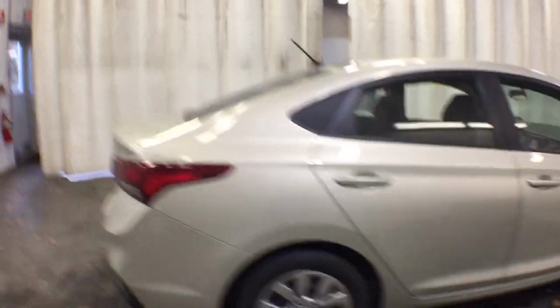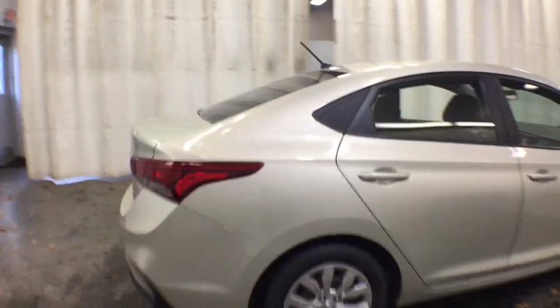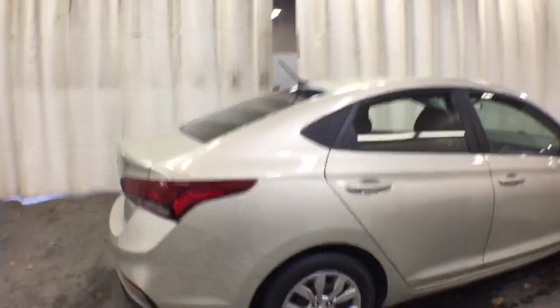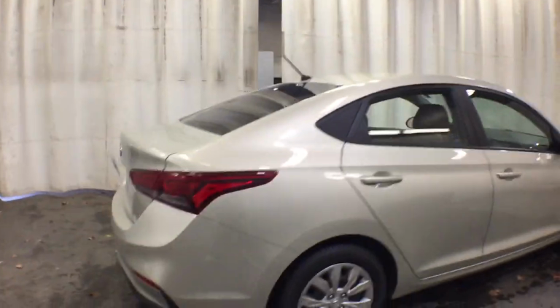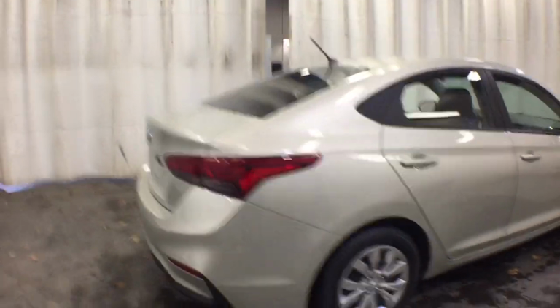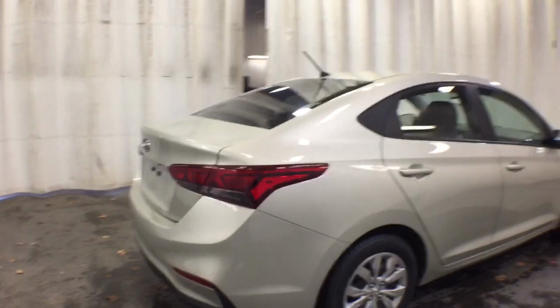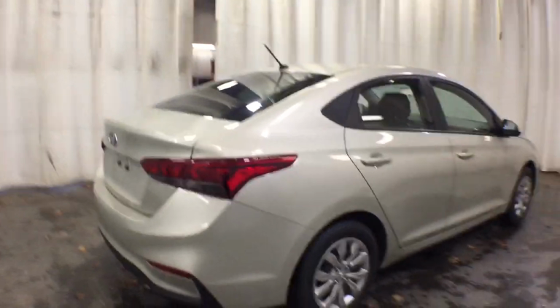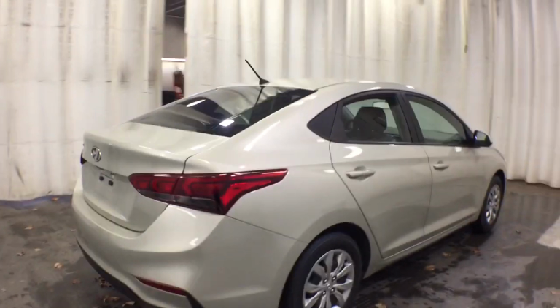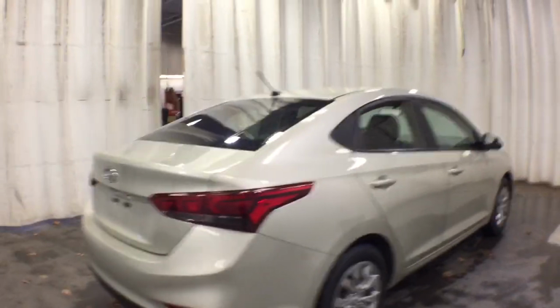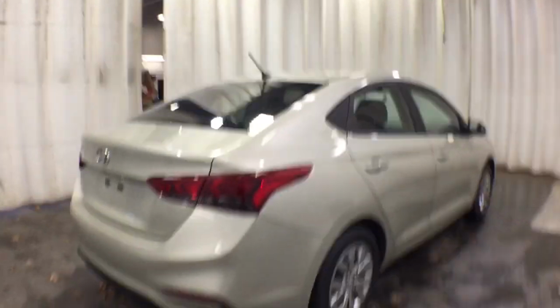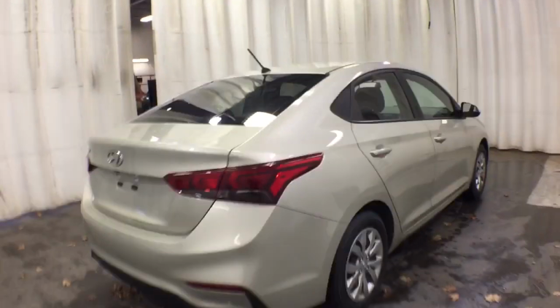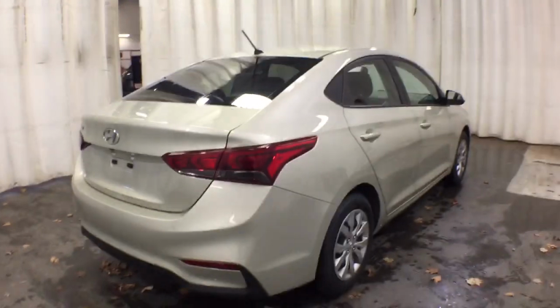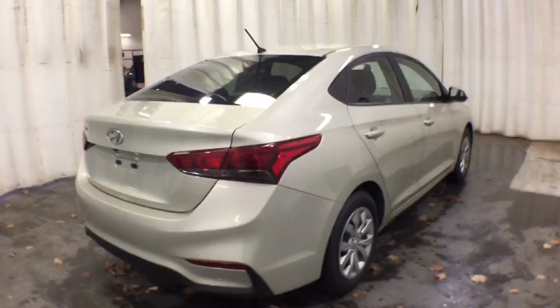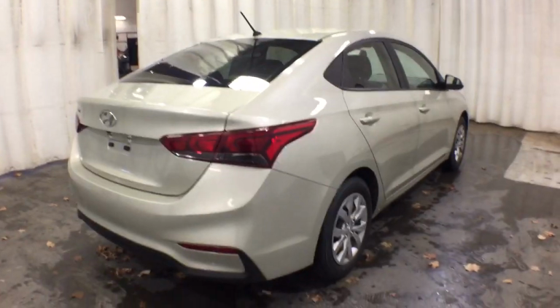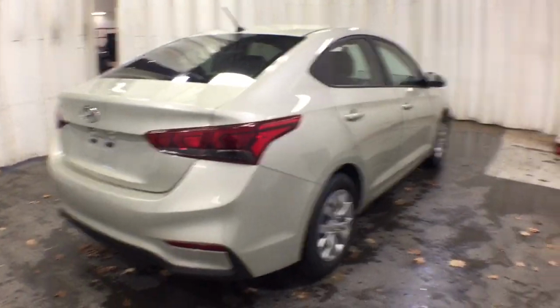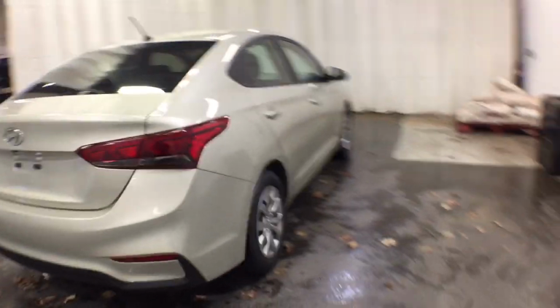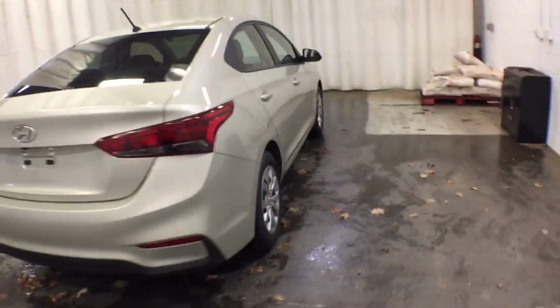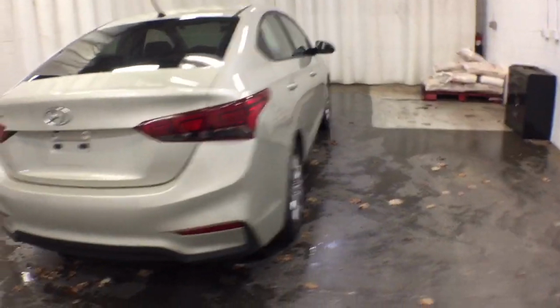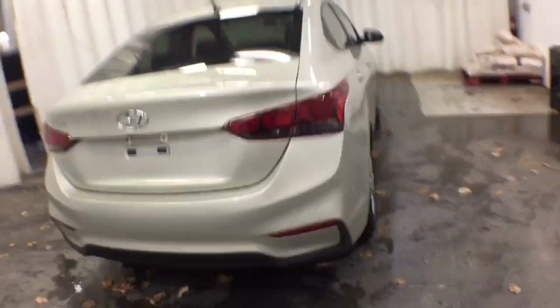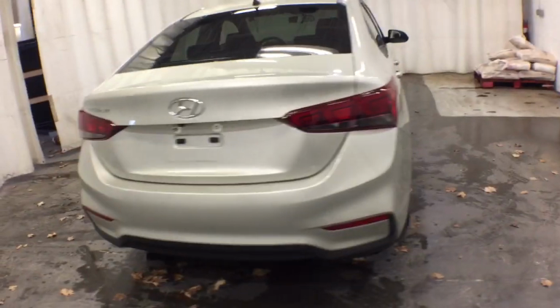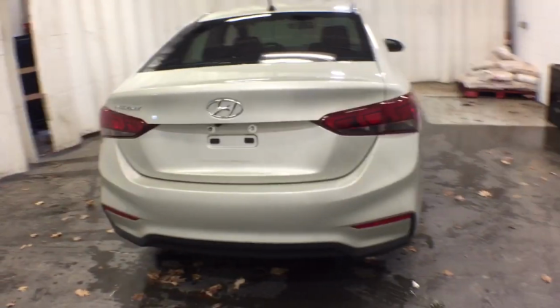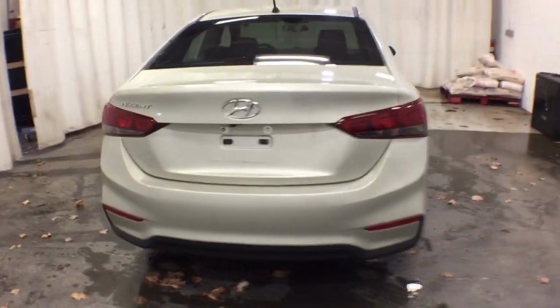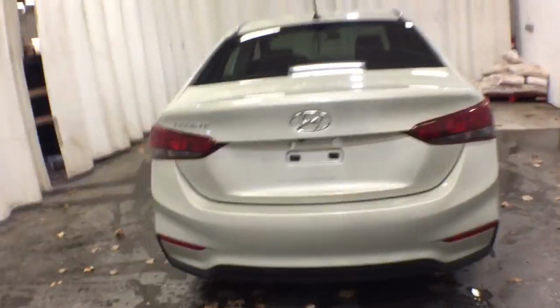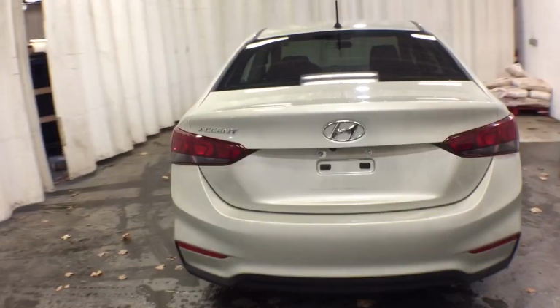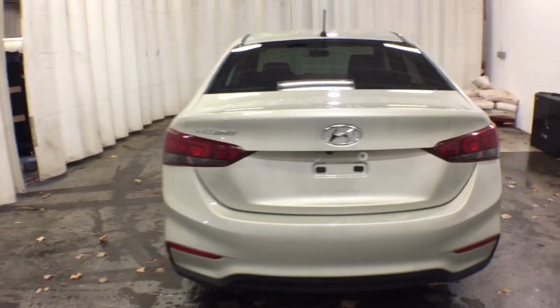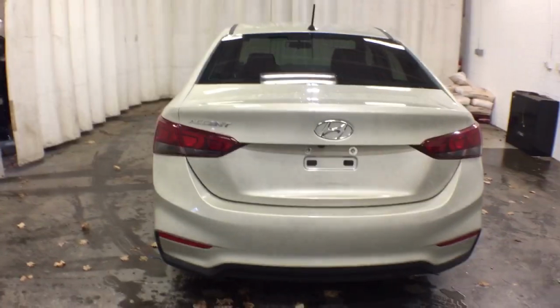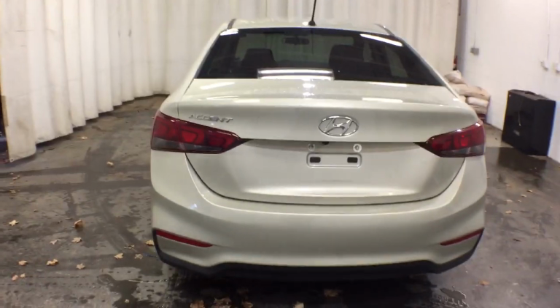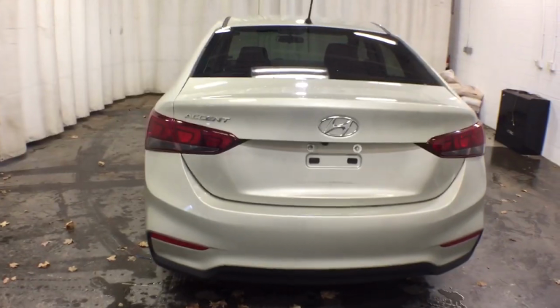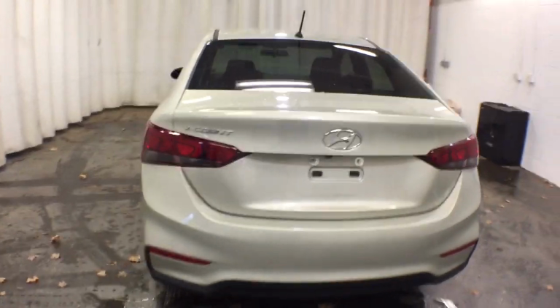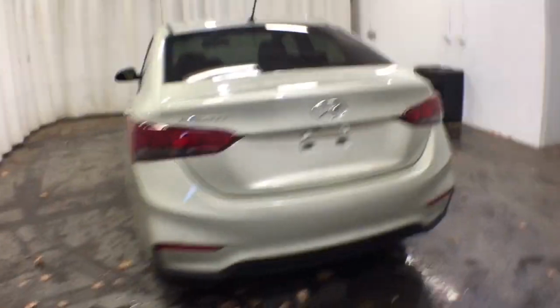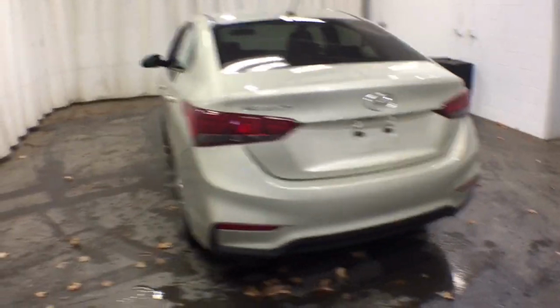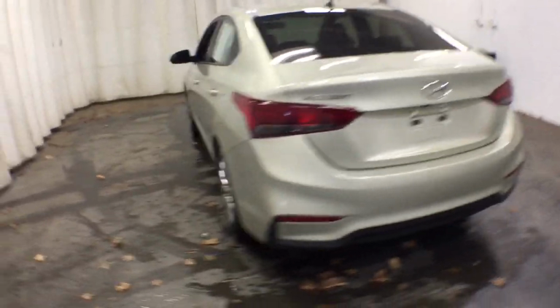Presenting the Hyundai Accent — the compact sedan that gives you a spacious cabin, touchscreen infotainment, advanced safety tech, and a comfortable, lively ride.